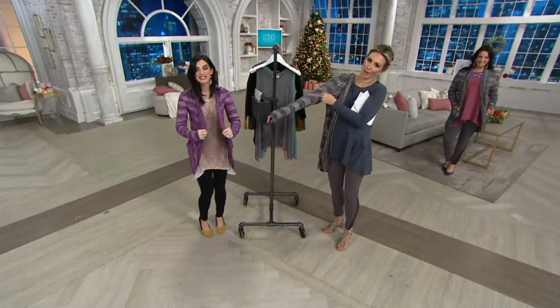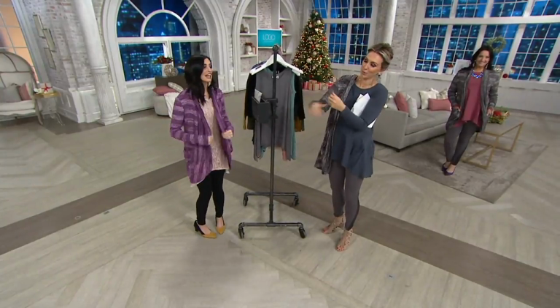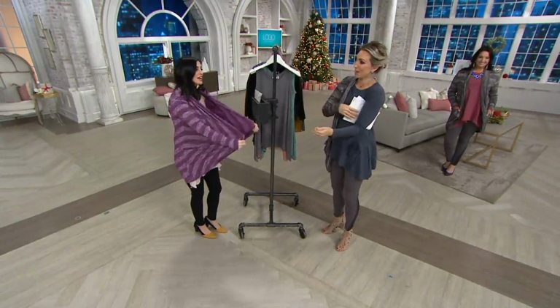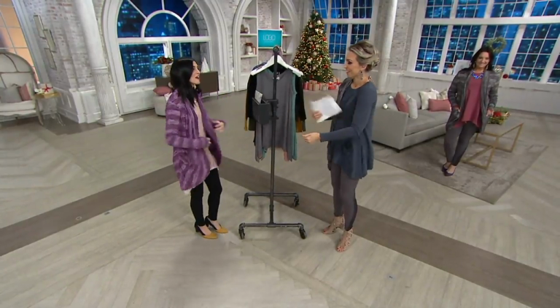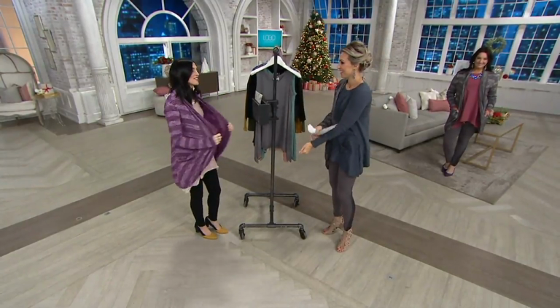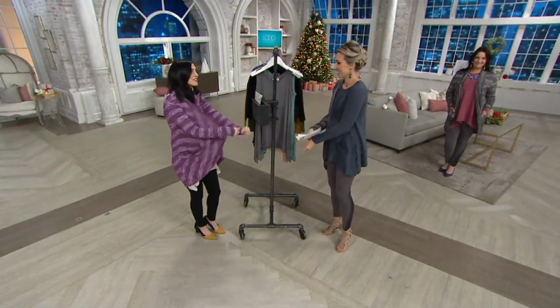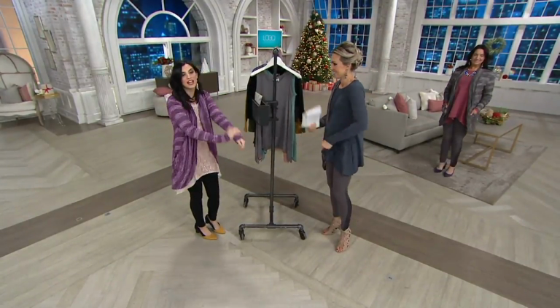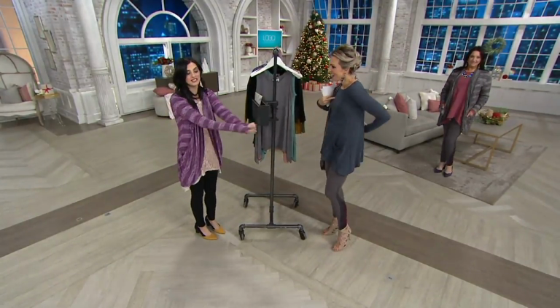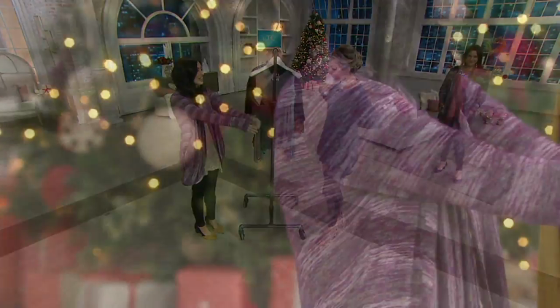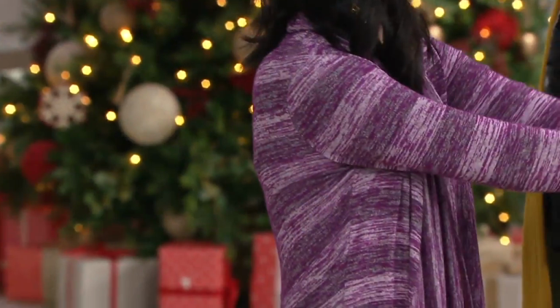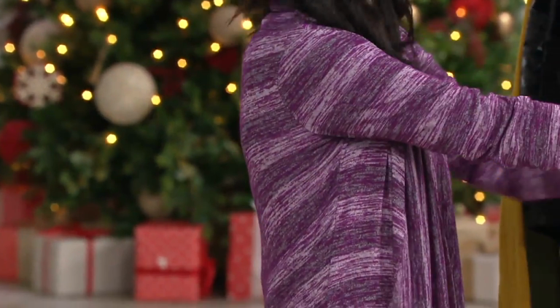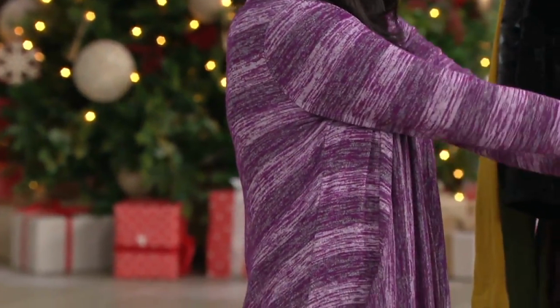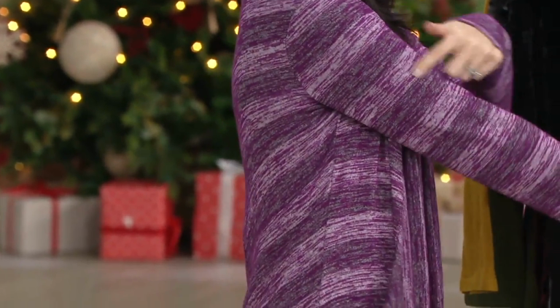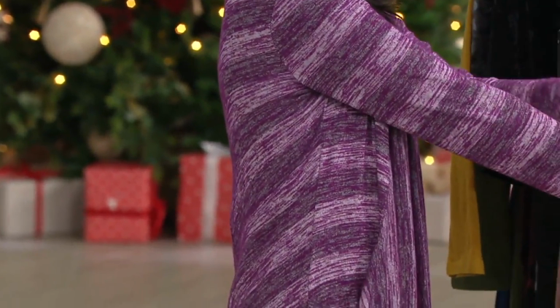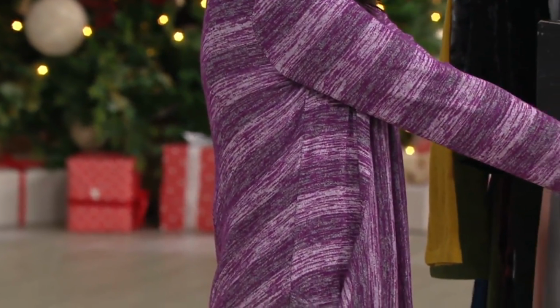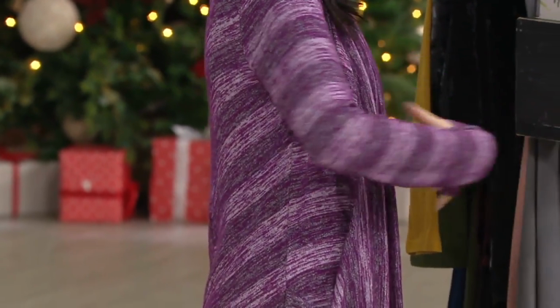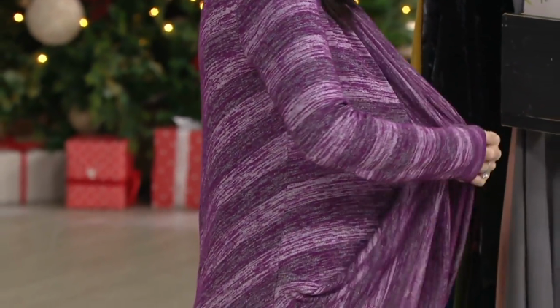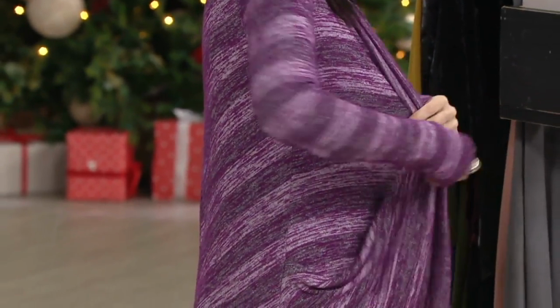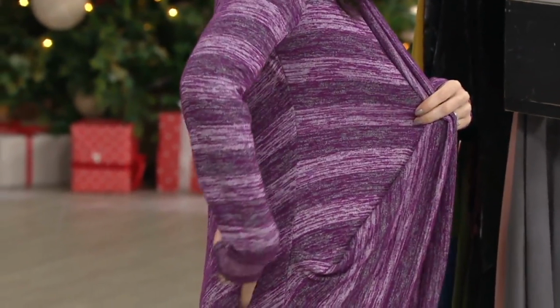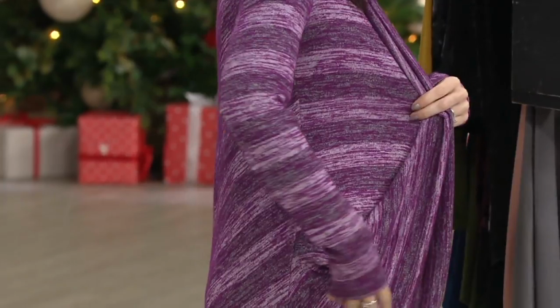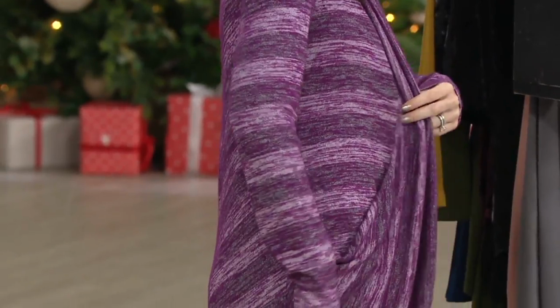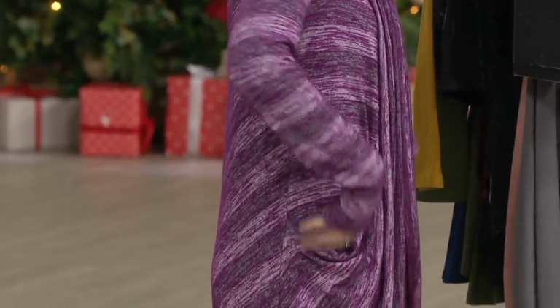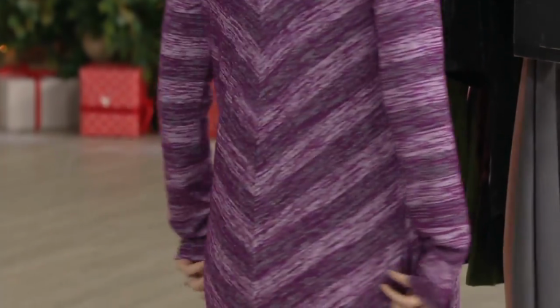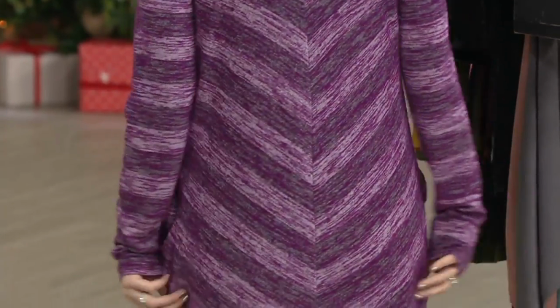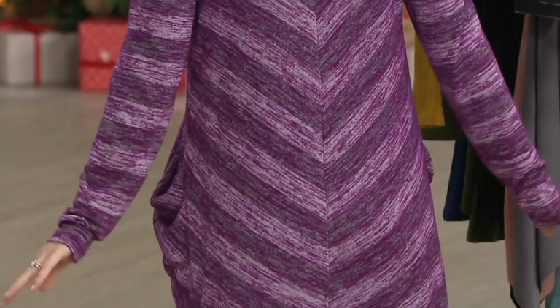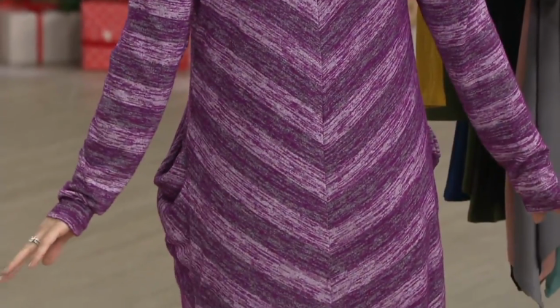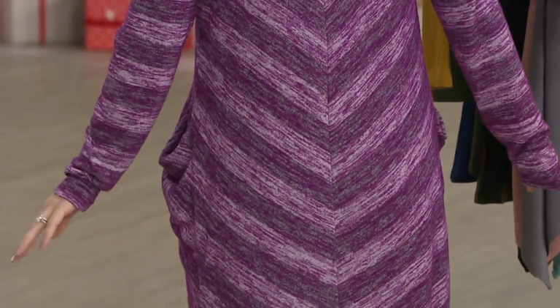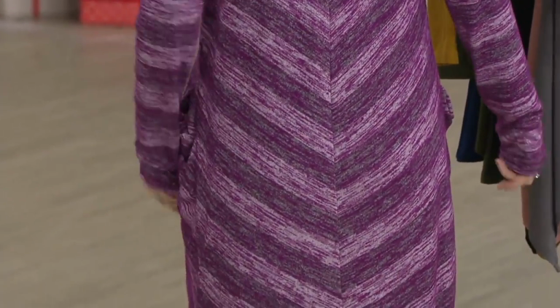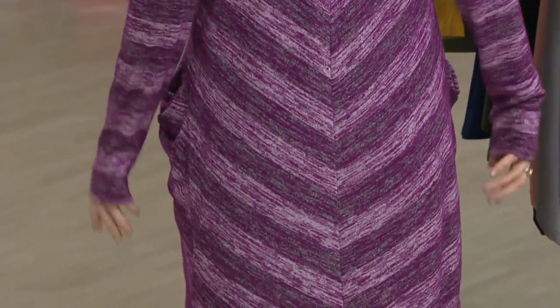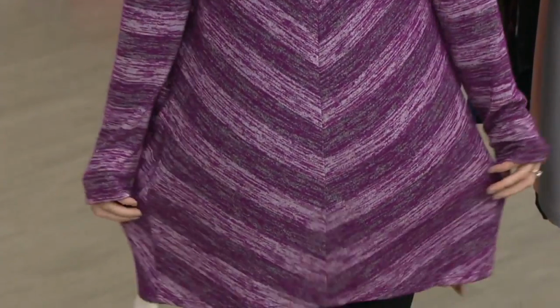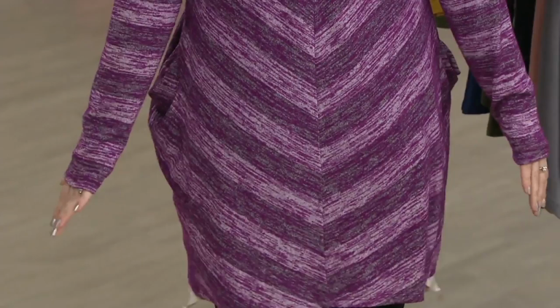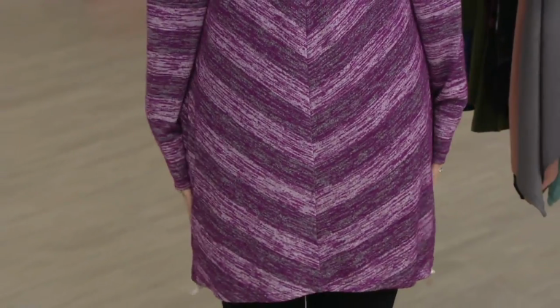It is a lightweight sweater knit. It is super drapey, so lightweight. It has so much bounce to this. Look at that — look at the way these stripes are done, those striations. Look how they match up so beautifully. Look at how they're kind of all going in different angles to really flatter your figure. And great length — I'm 5'2½. We're going to see it on Adrienne, who is taller than me, and it all works.